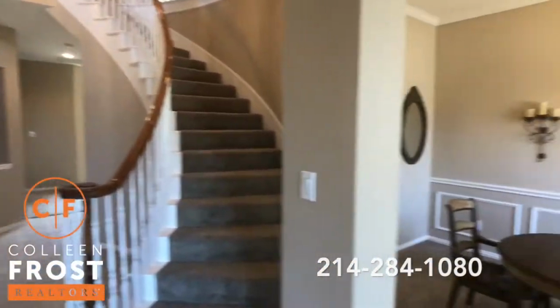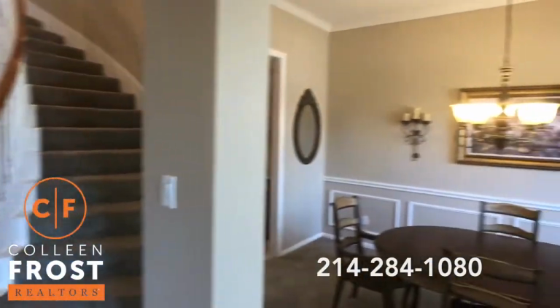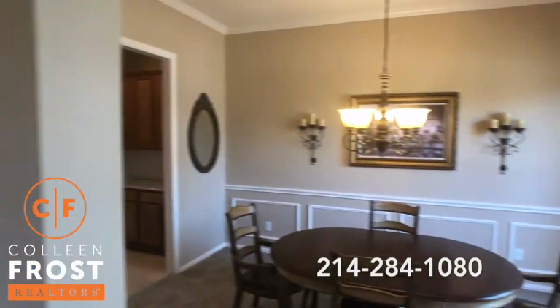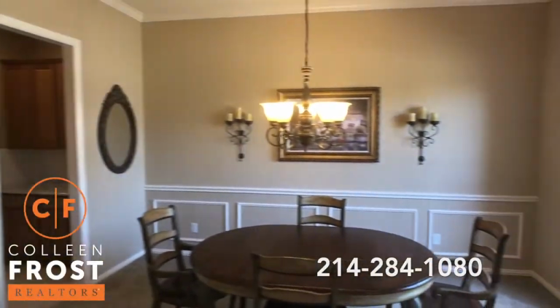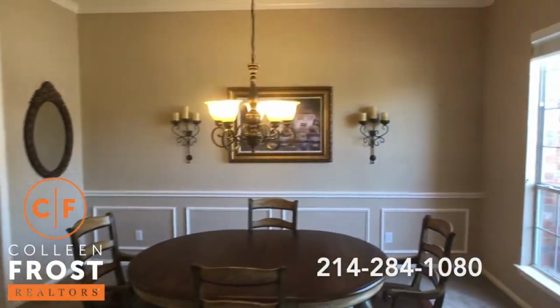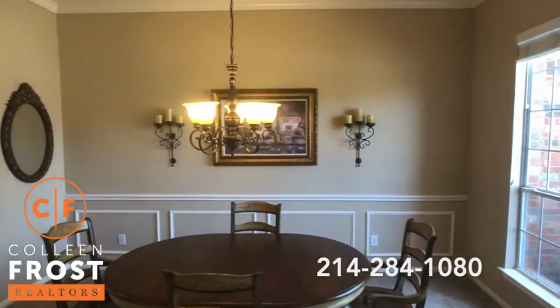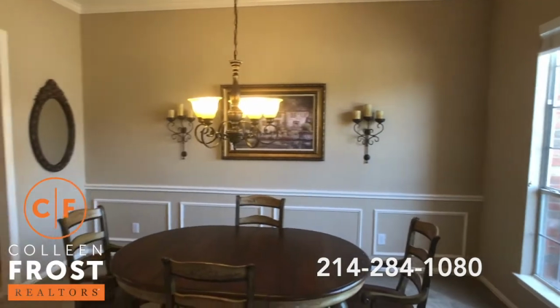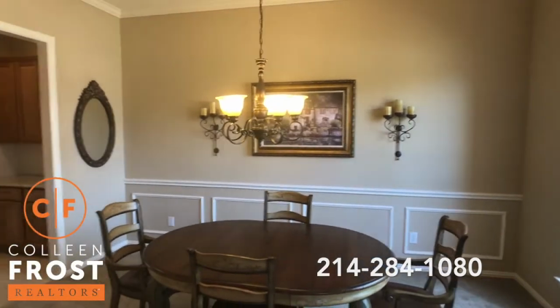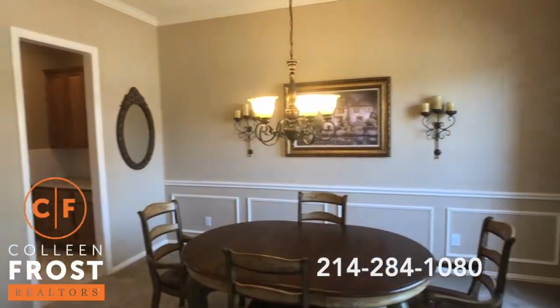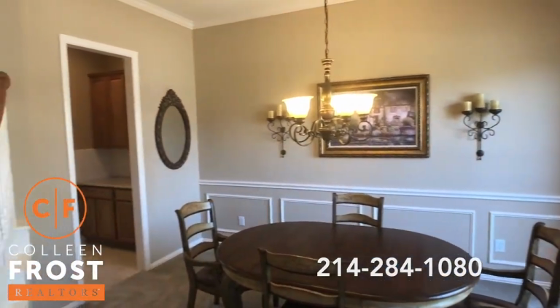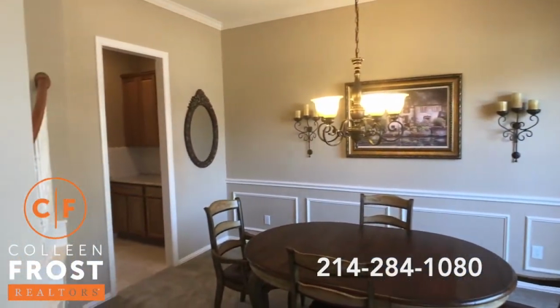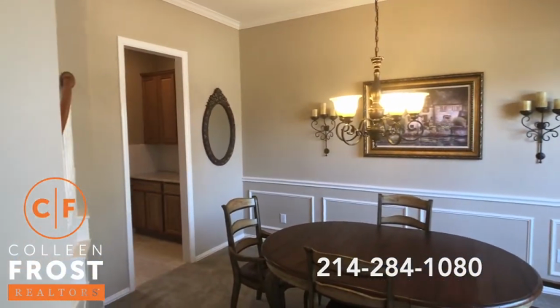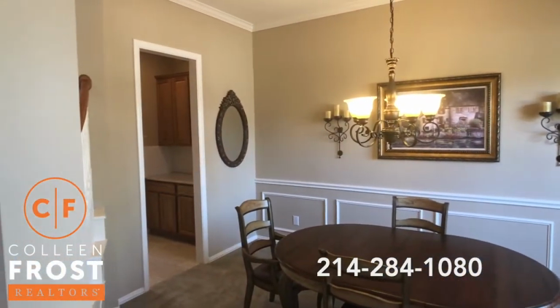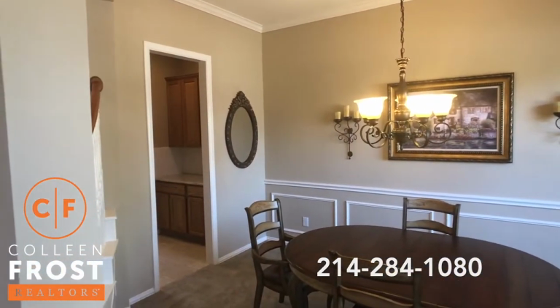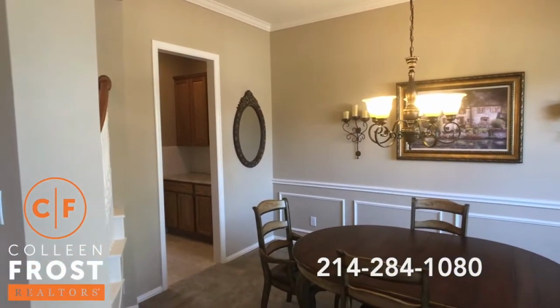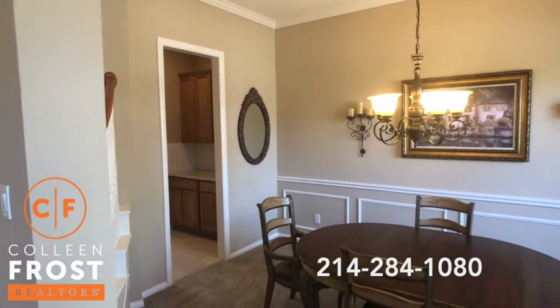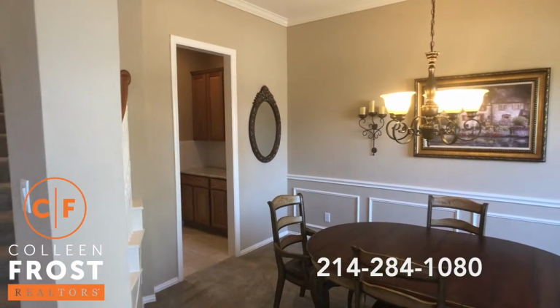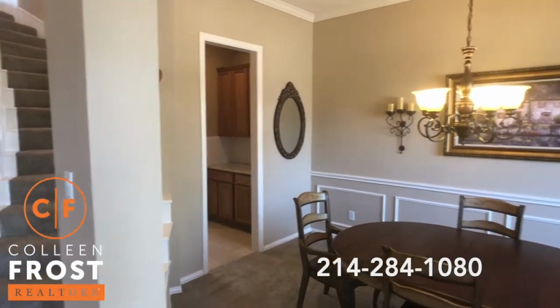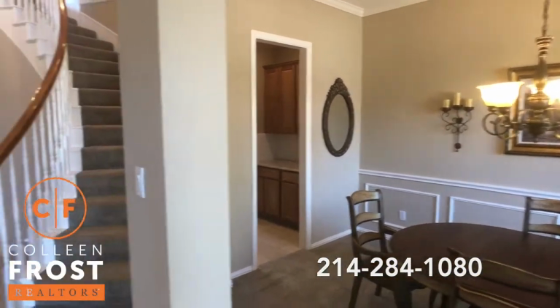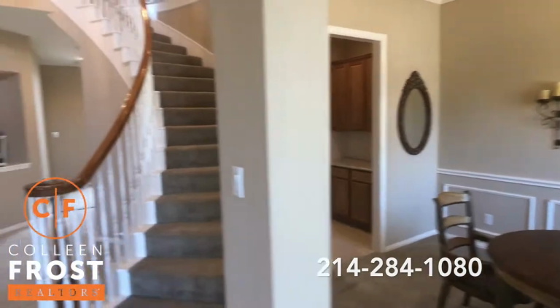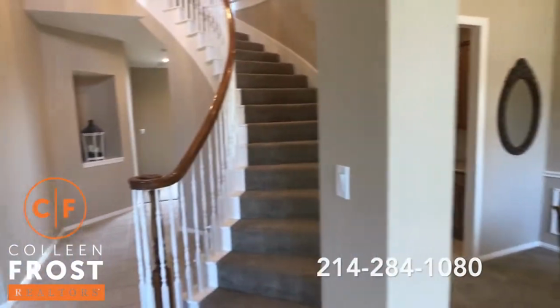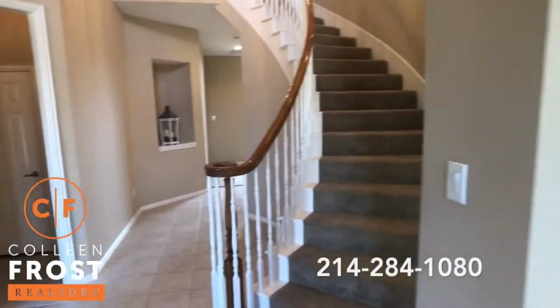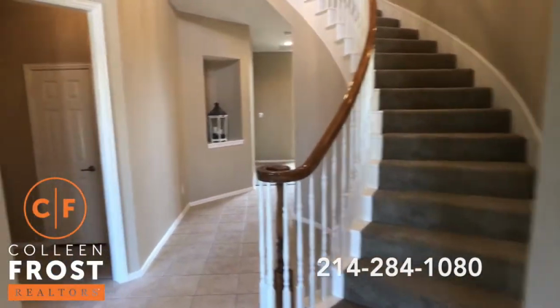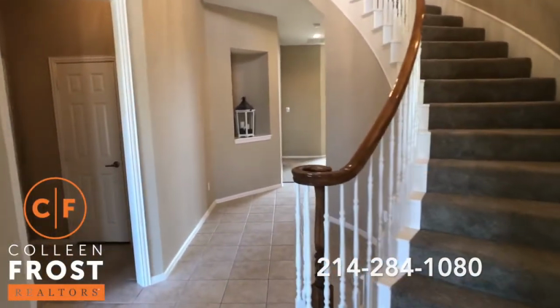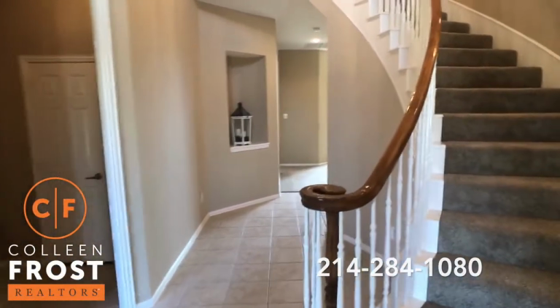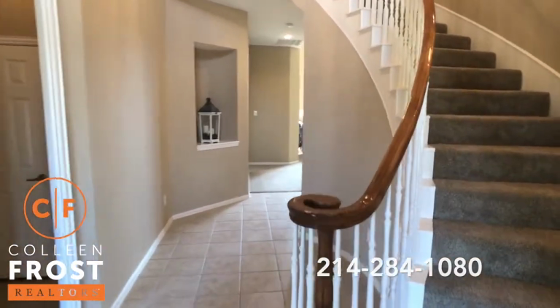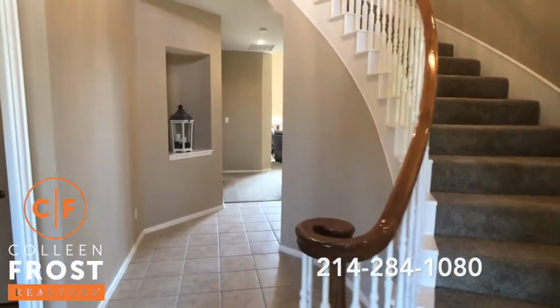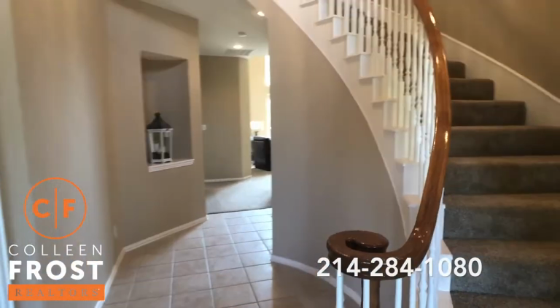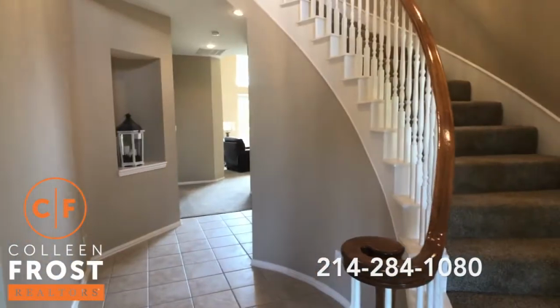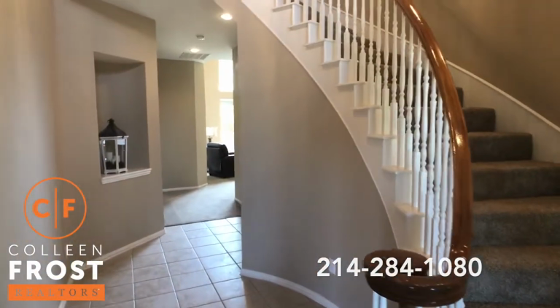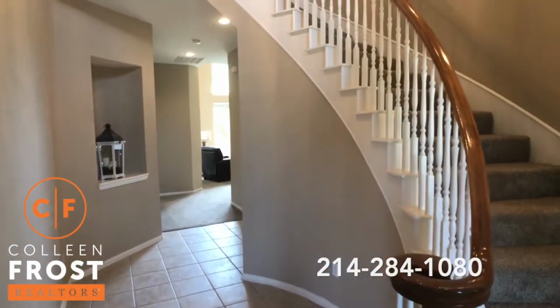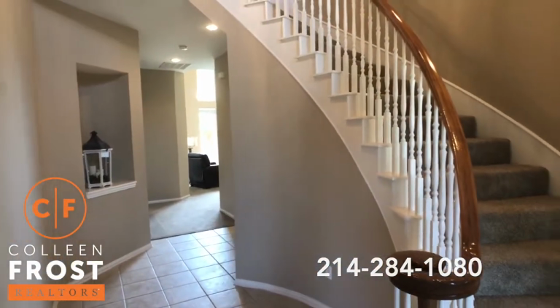Here to the right, we have the formal dining room that leads into a butler's pantry and into the kitchen — great for entertaining. This would be a beautiful place to put a Christmas tree.